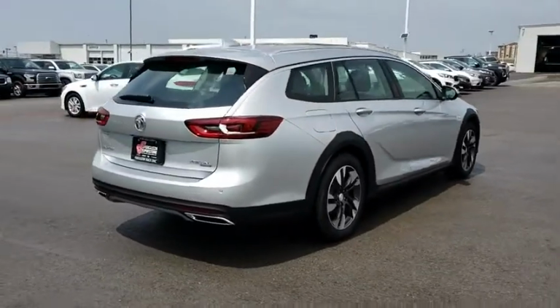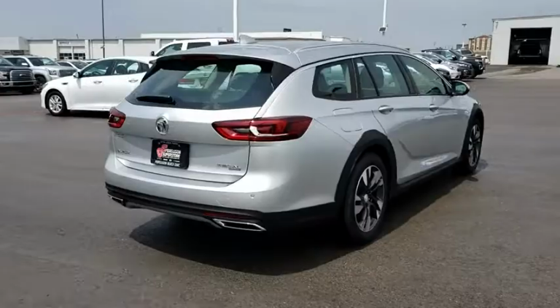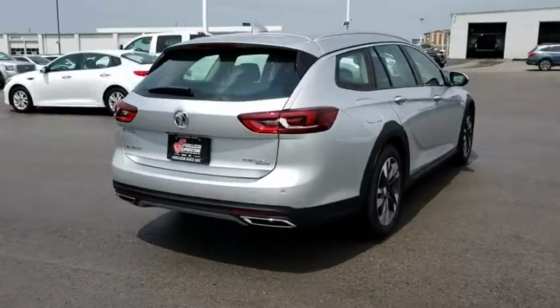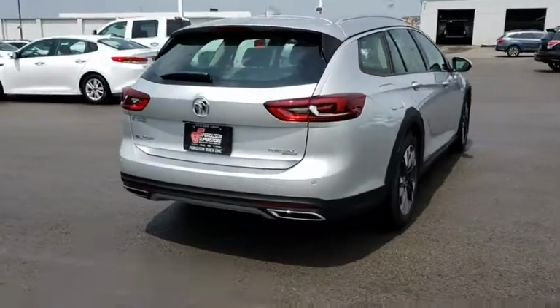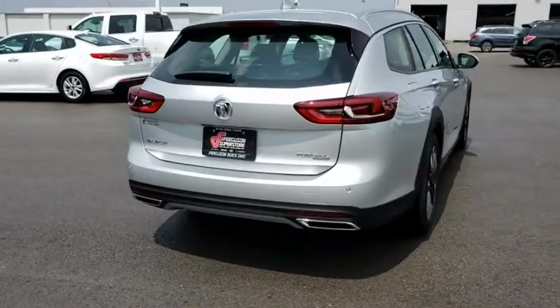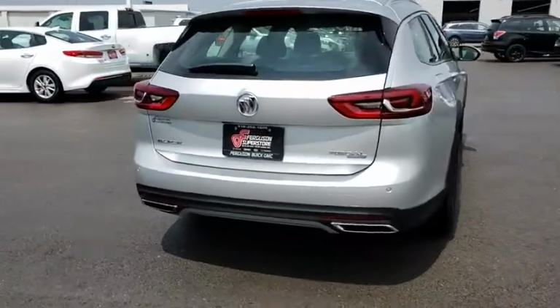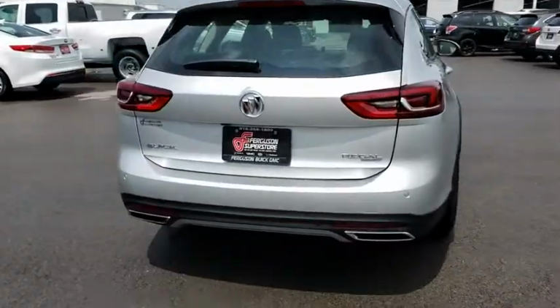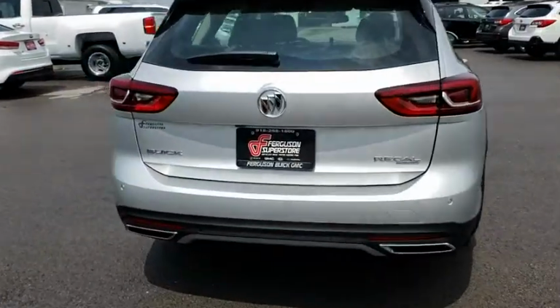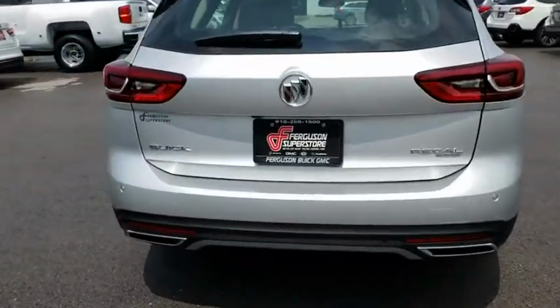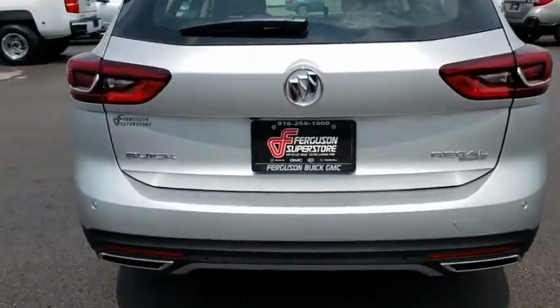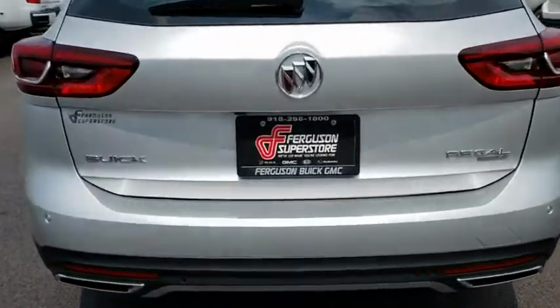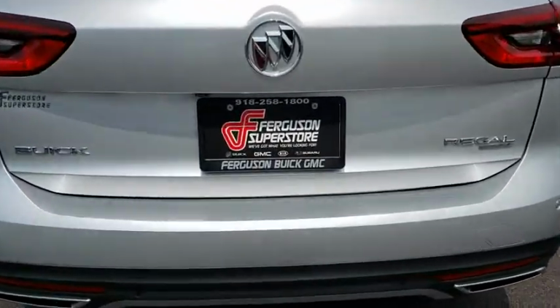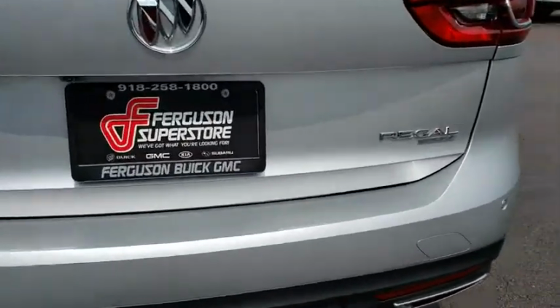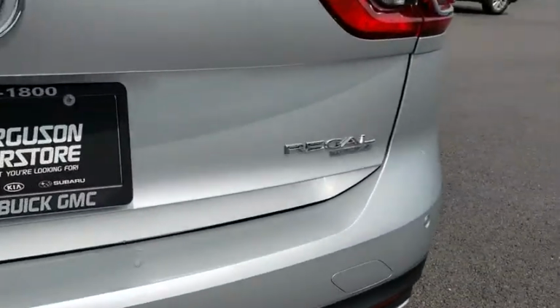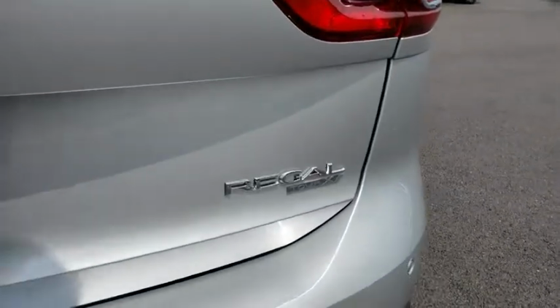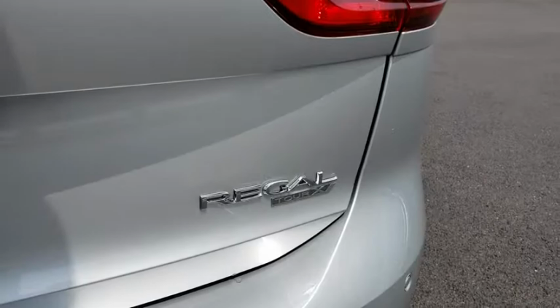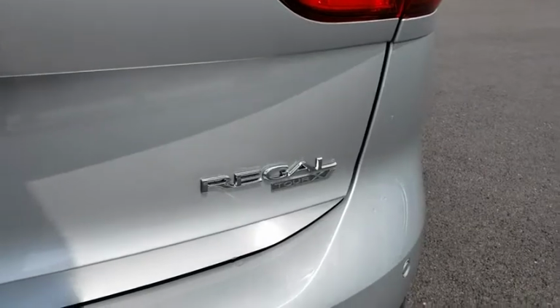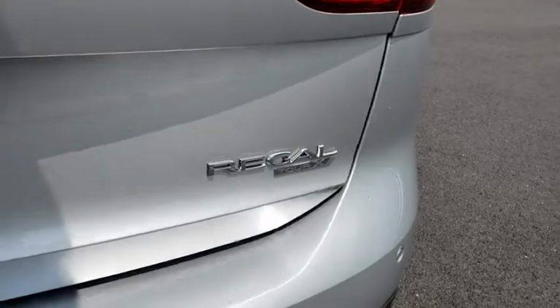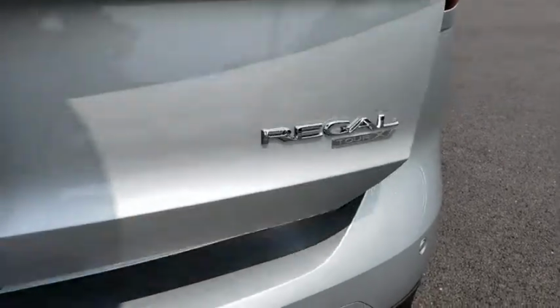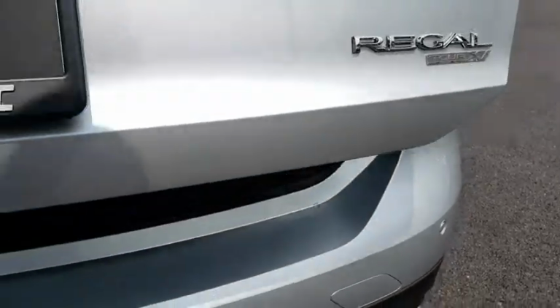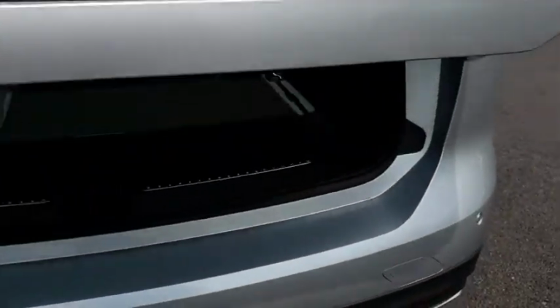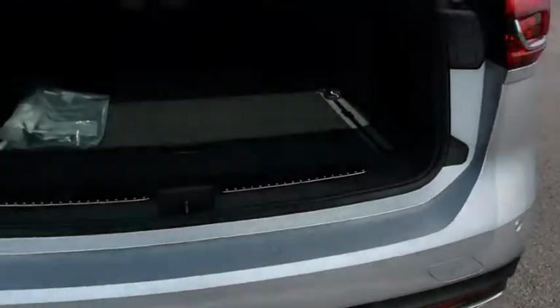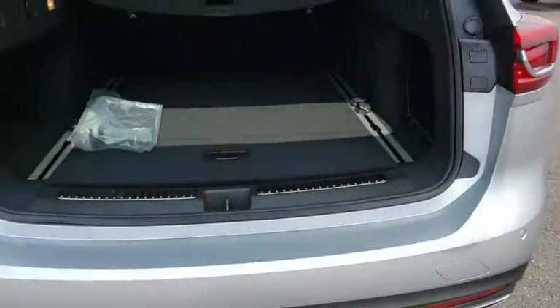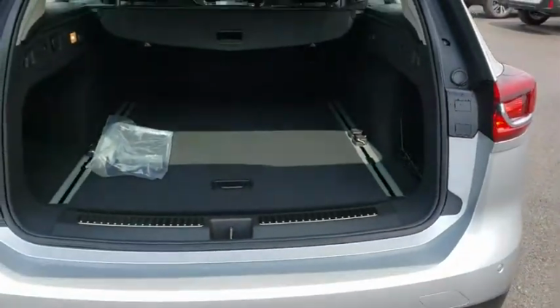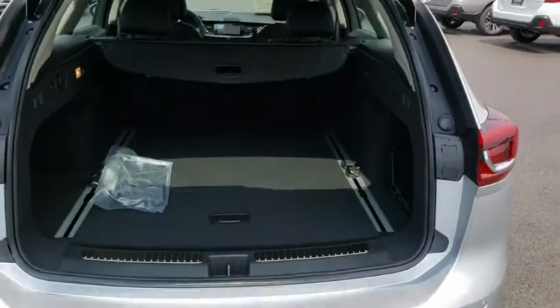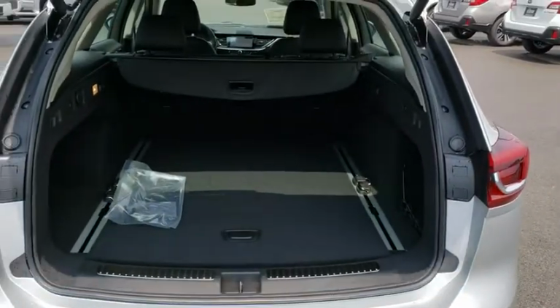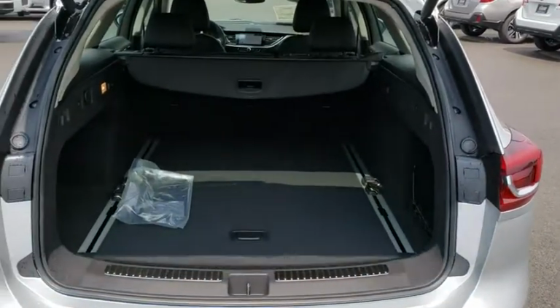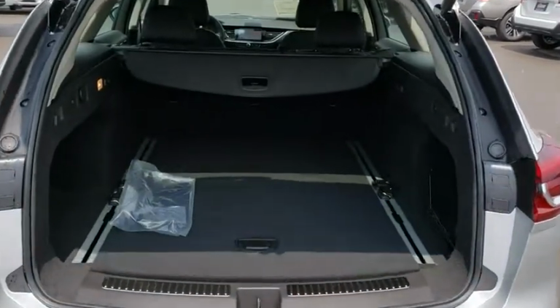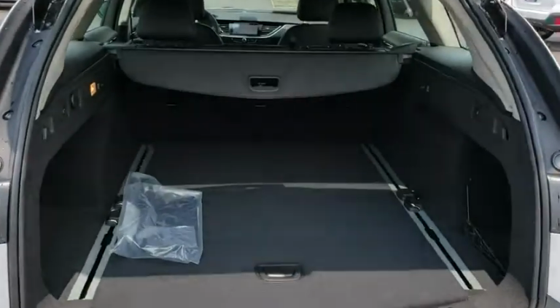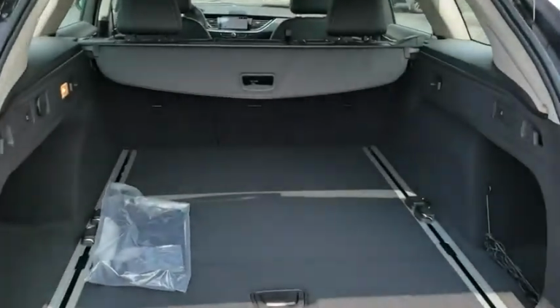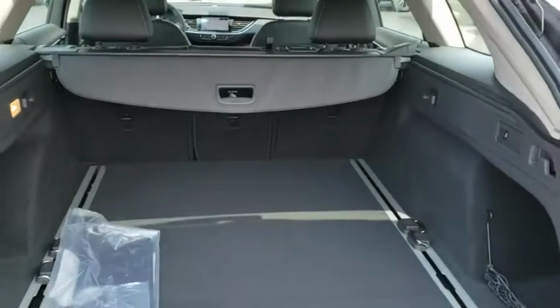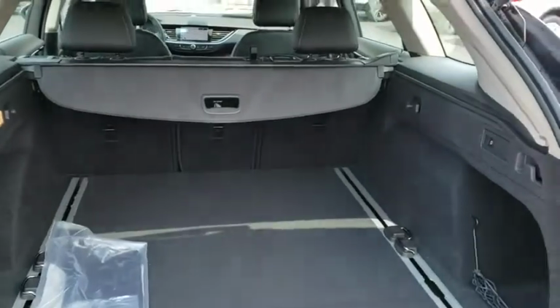Stability control, remote engine start, power liftgate, keyless entry, traction control, backup camera, anti-lock braking system, power passenger seat, all-wheel drive, leather-wrapped steering wheel.